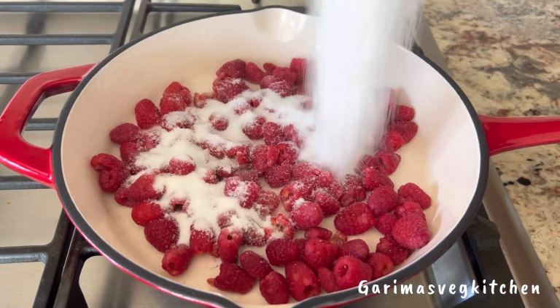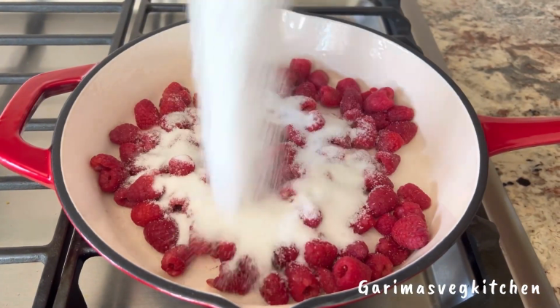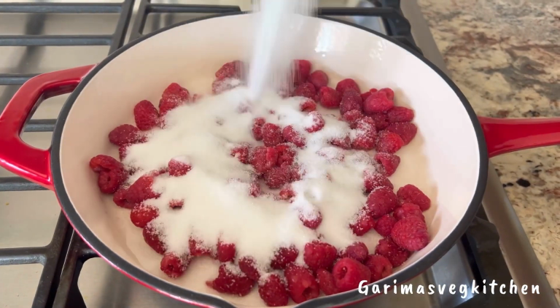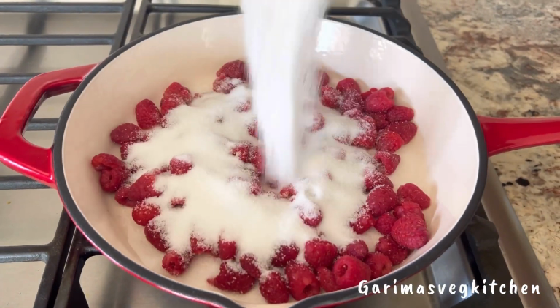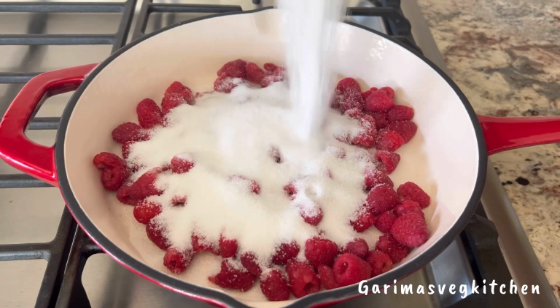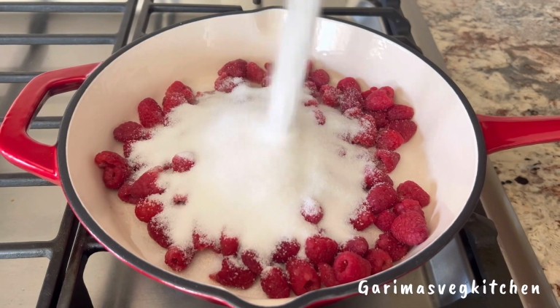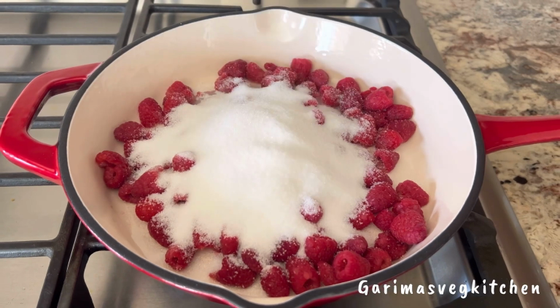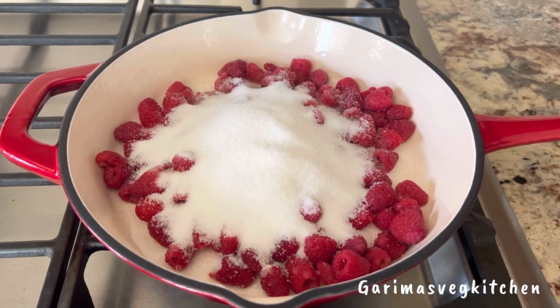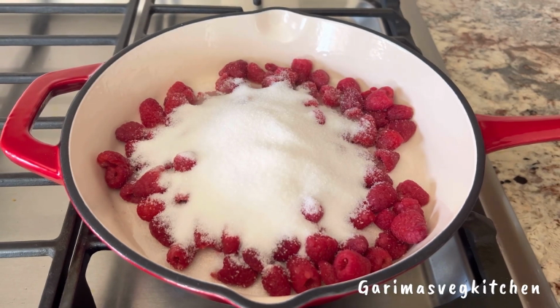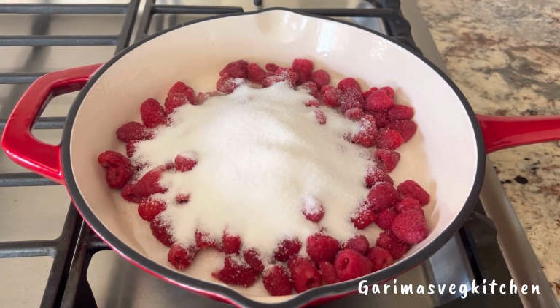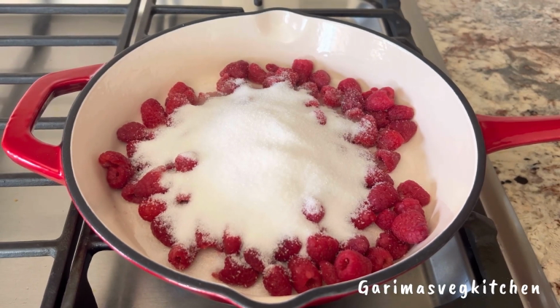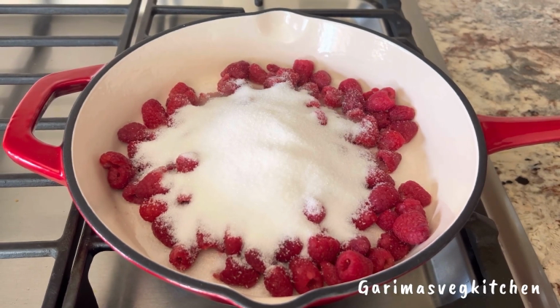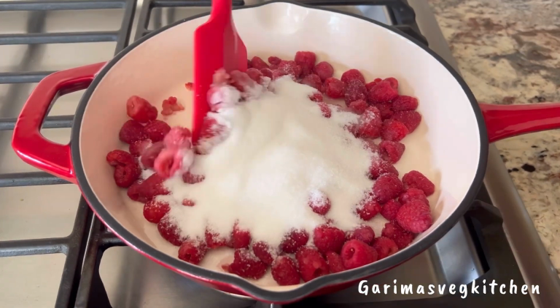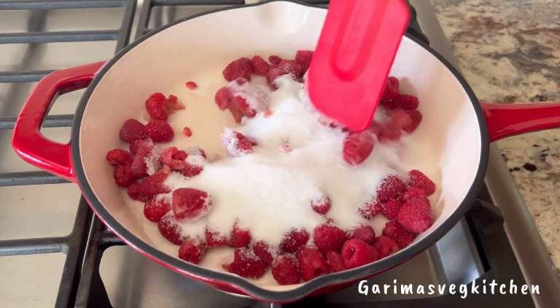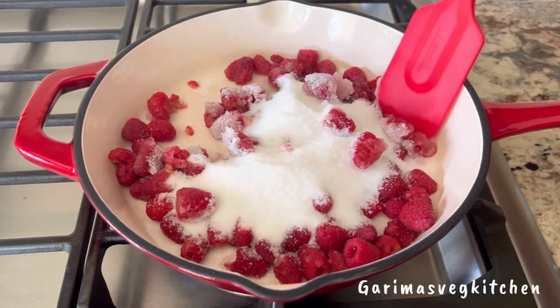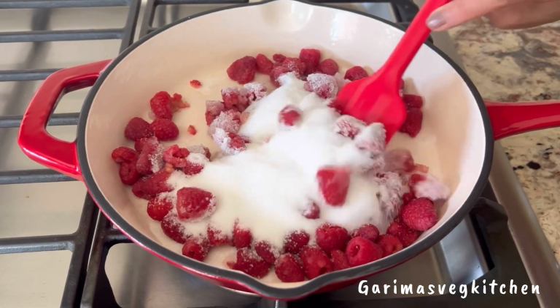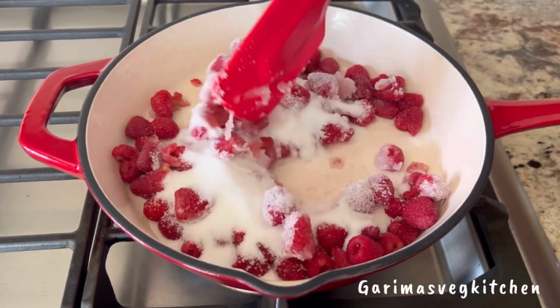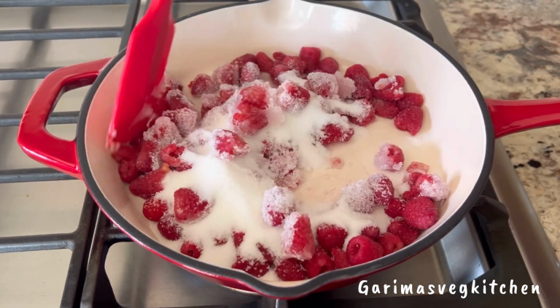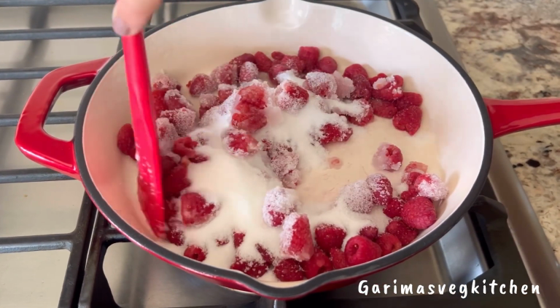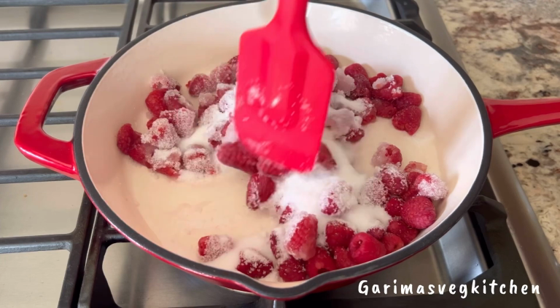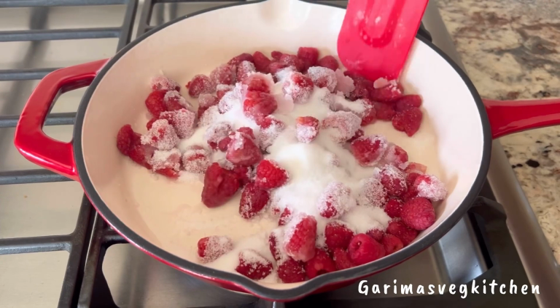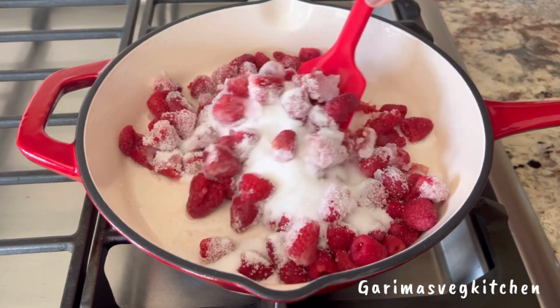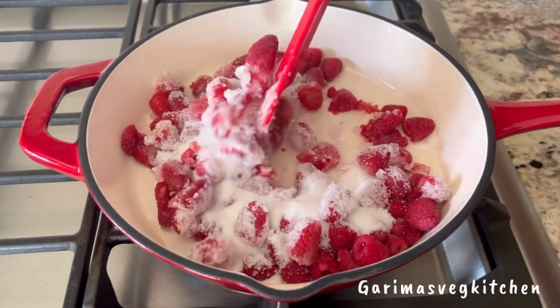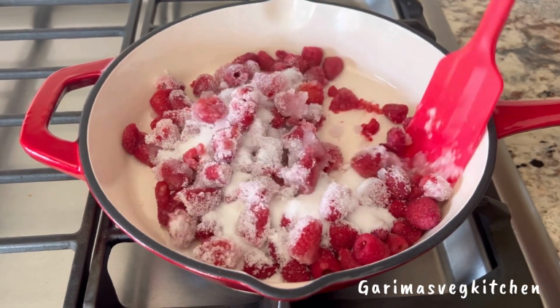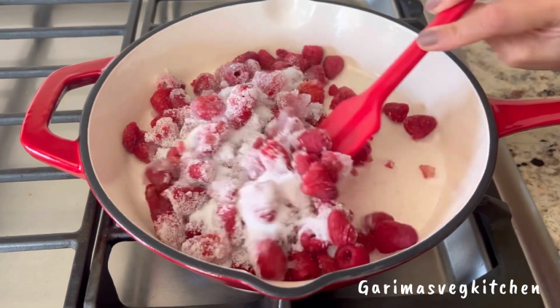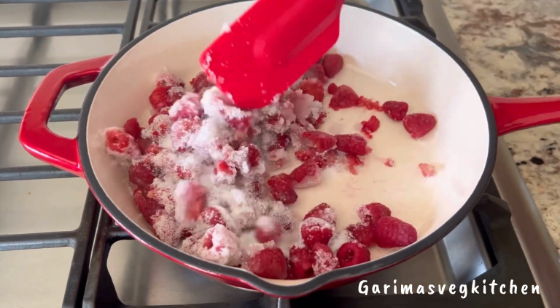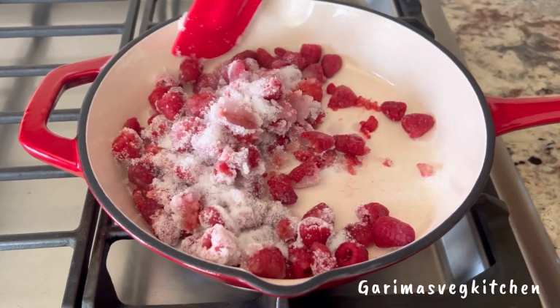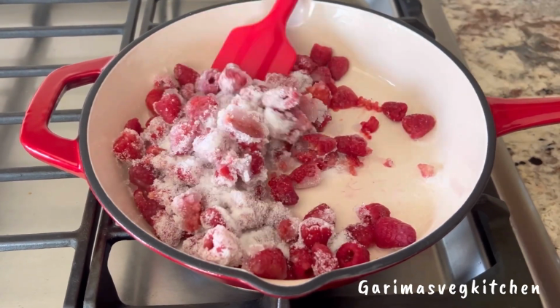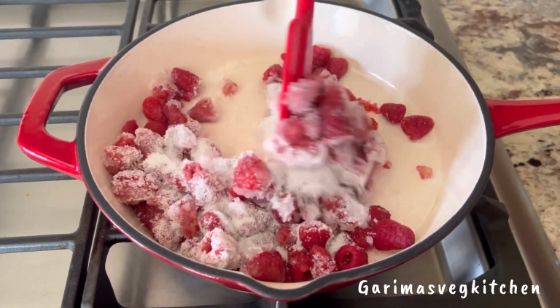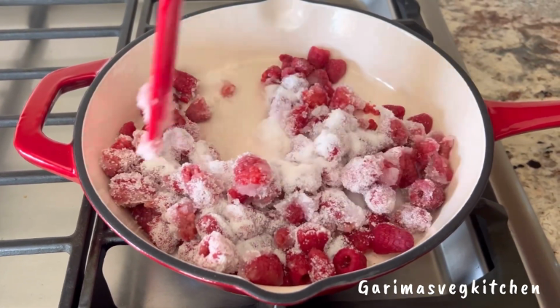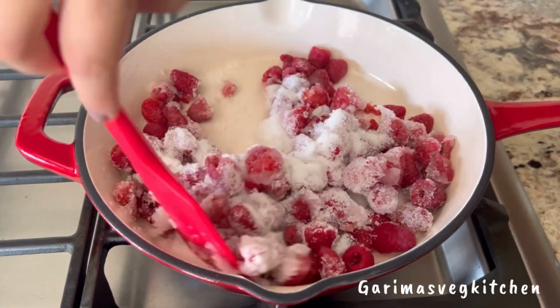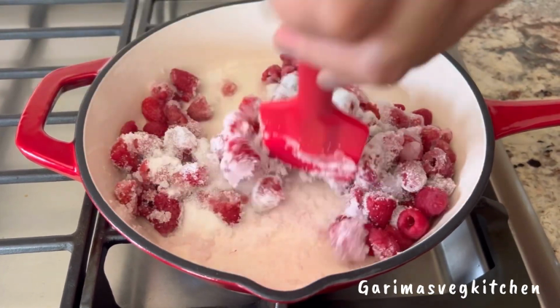Next, add in the sugar and give it all a good stir. Let the berries cook on simmer for about 5 to 10 minutes until soft and bubbly, making sure that you're stirring continuously.